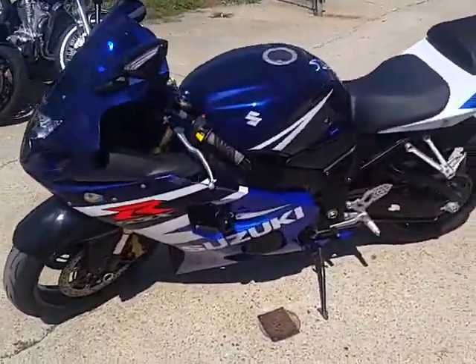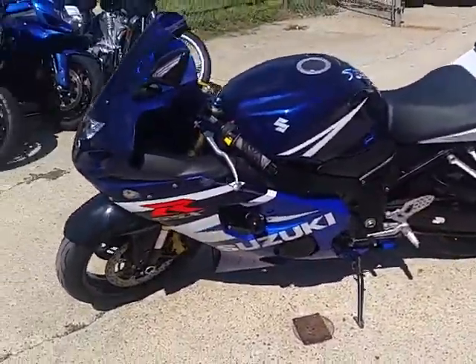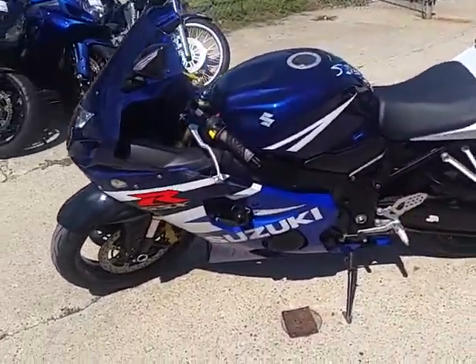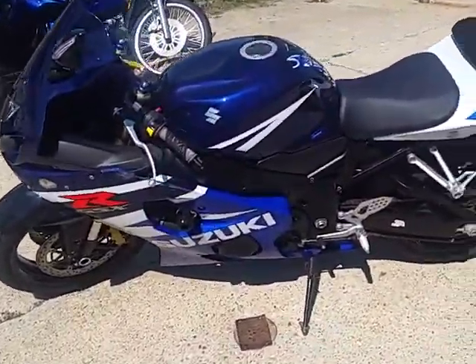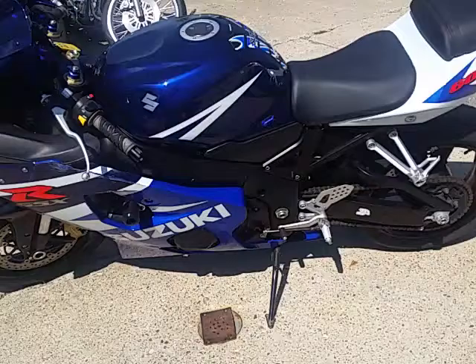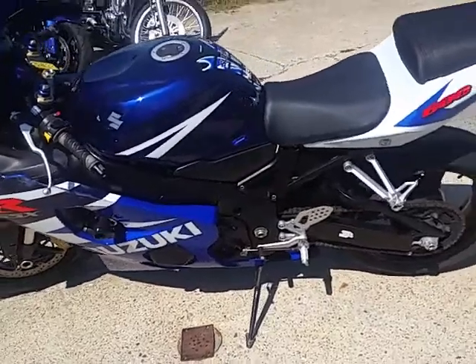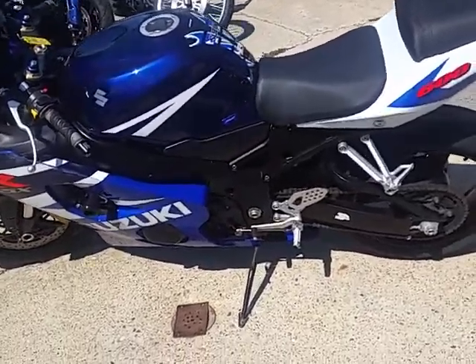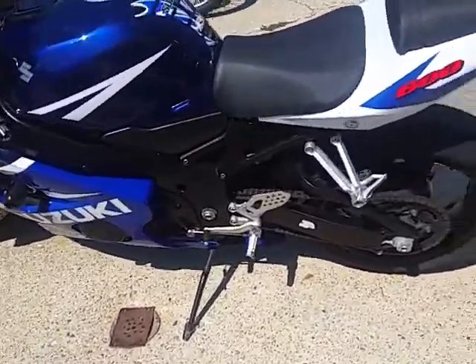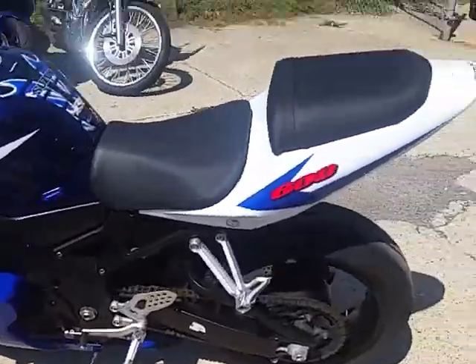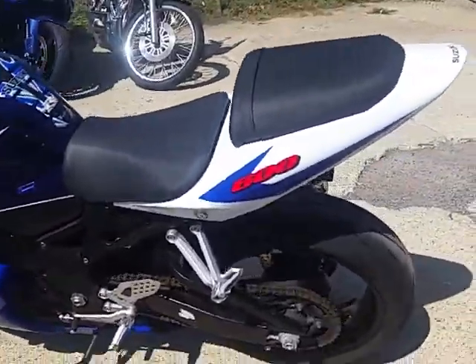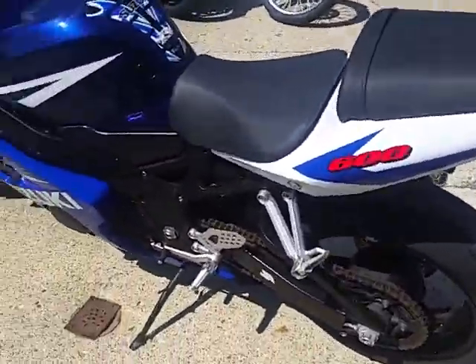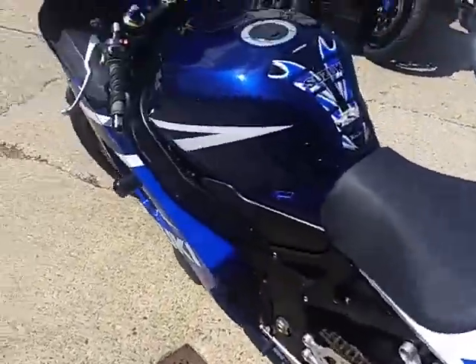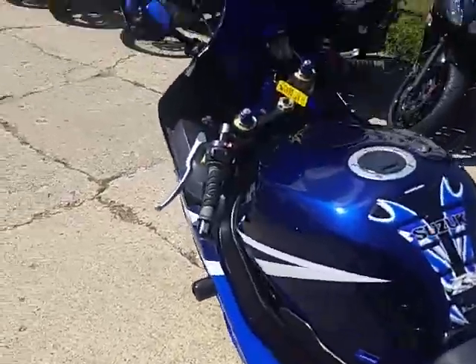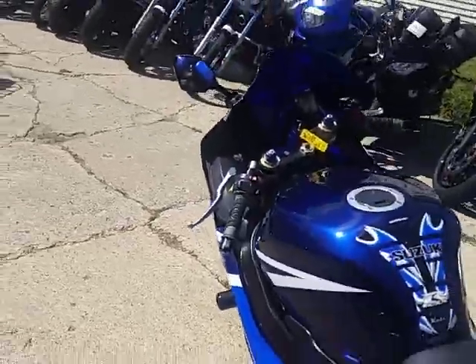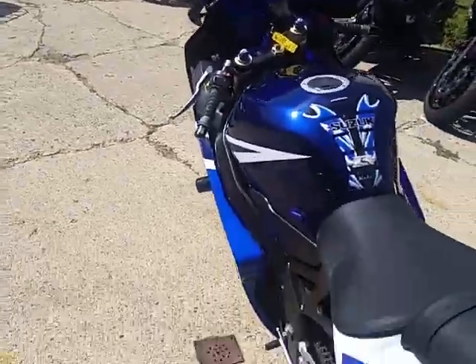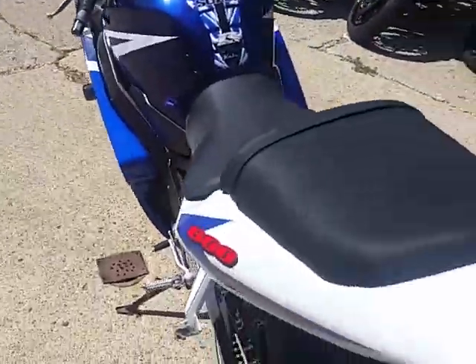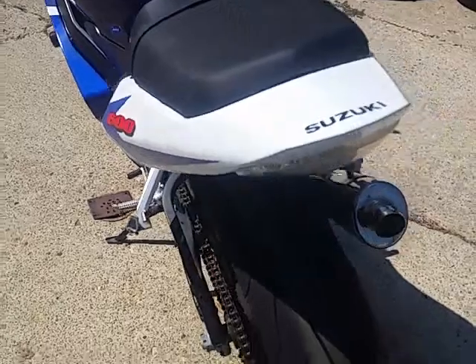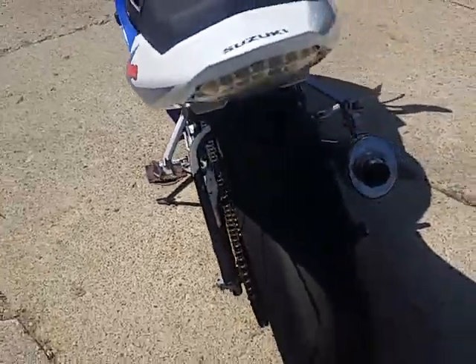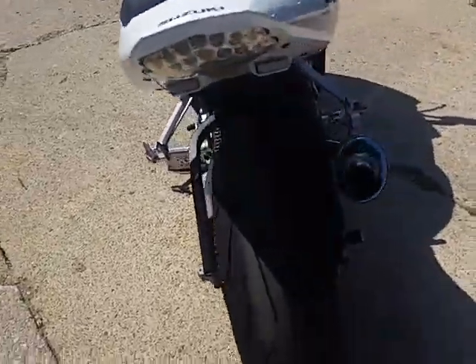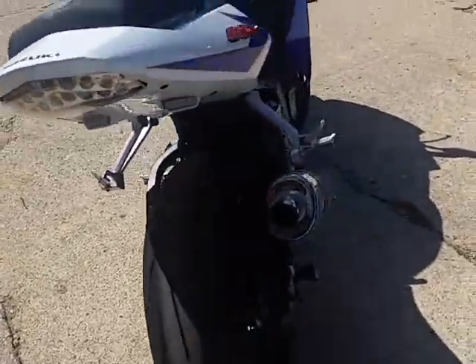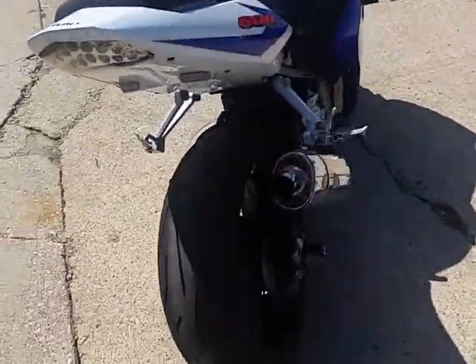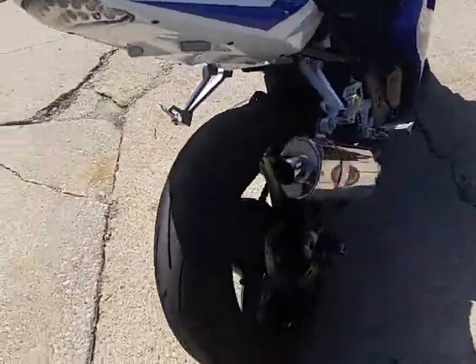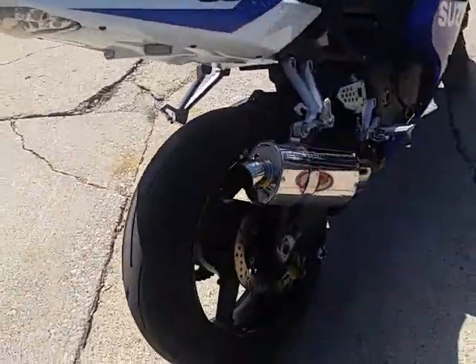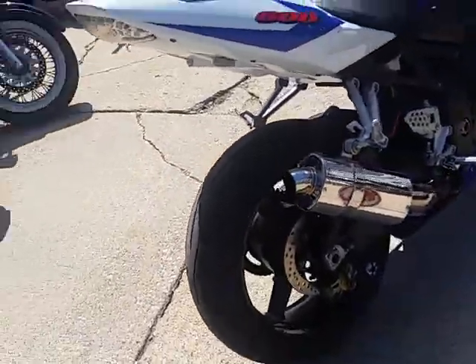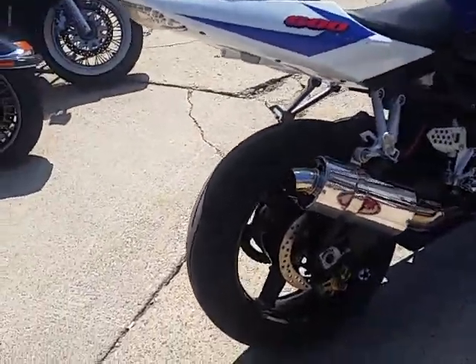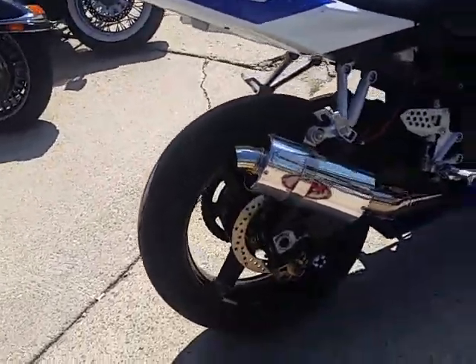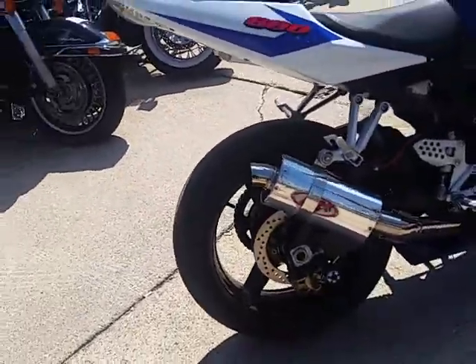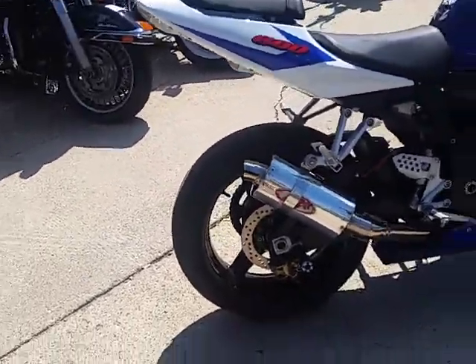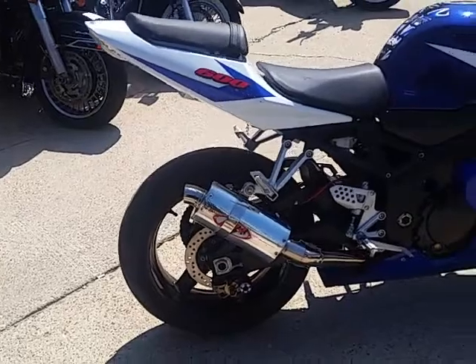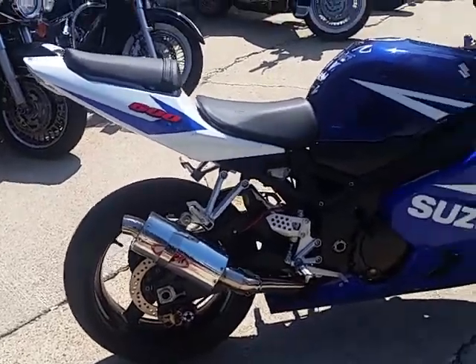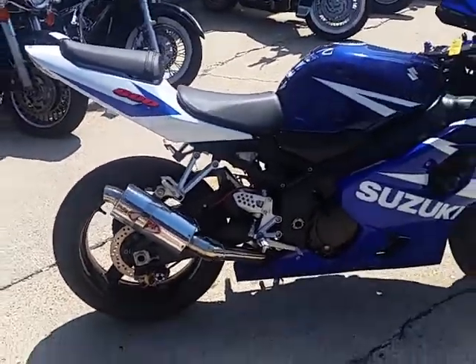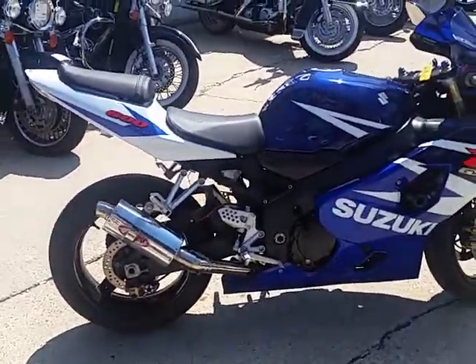It's got all the extras. As you can see in the video, it's got the fender eliminator kit with the undertail. It's got the M4 shorty stainless steel exhaust, frame sliders, flush mount front turn signals, LED headlight, and more. This thing's done up right.